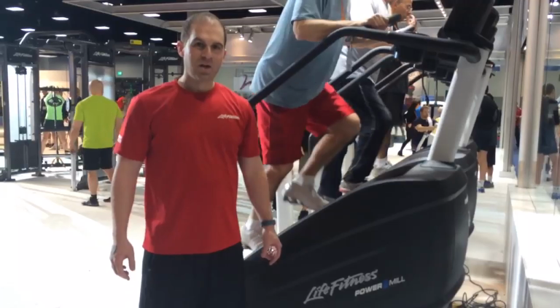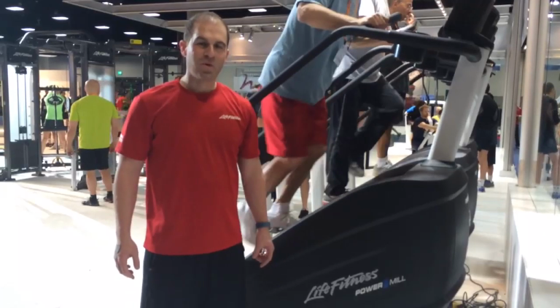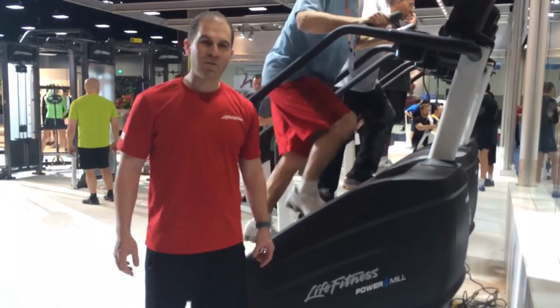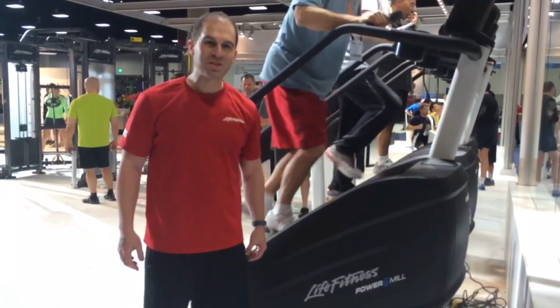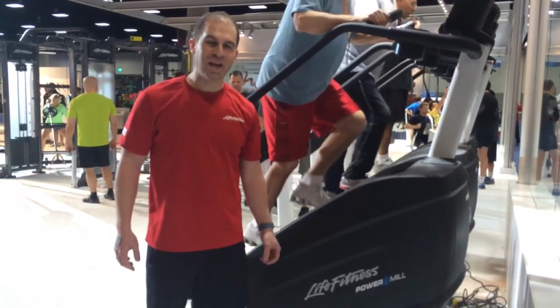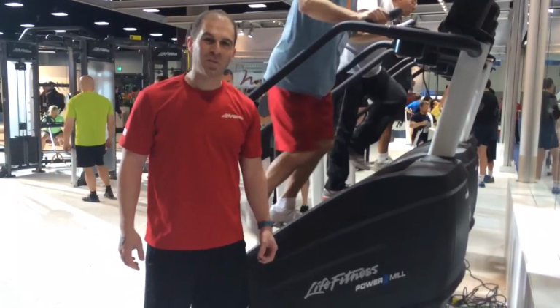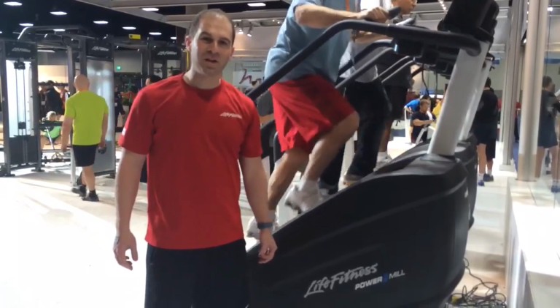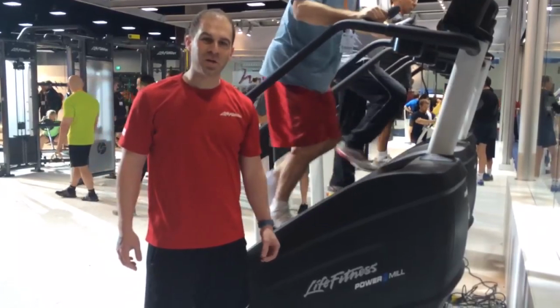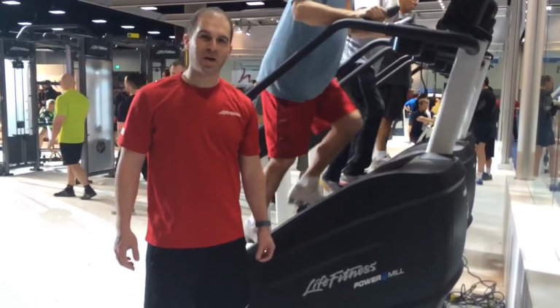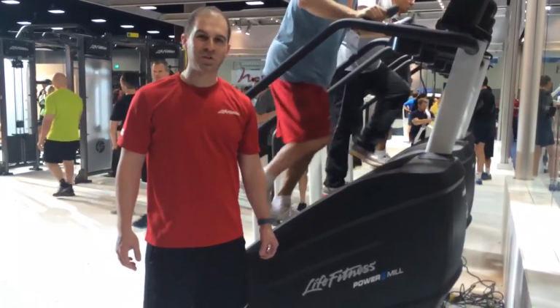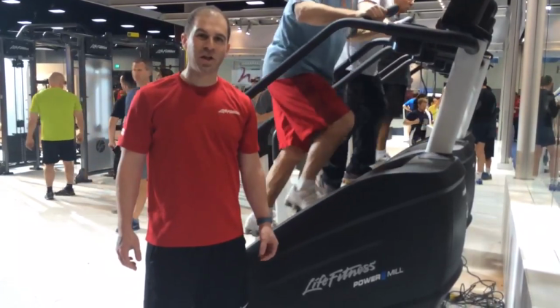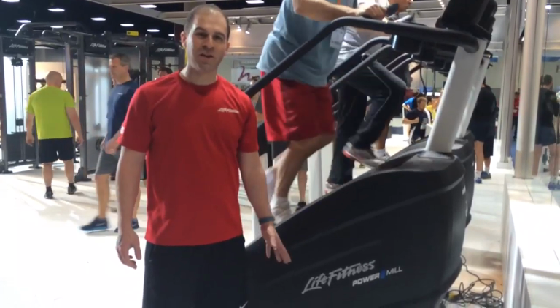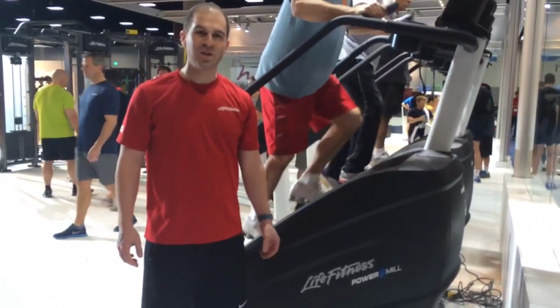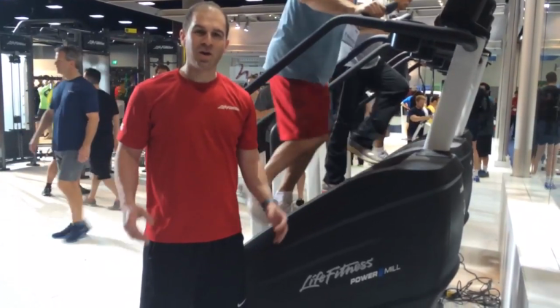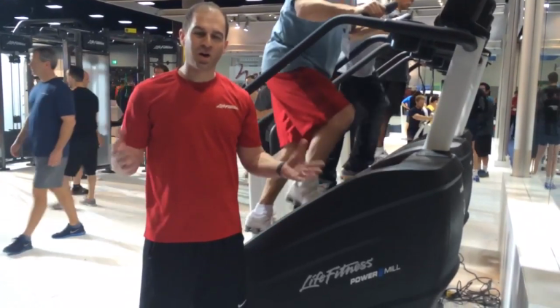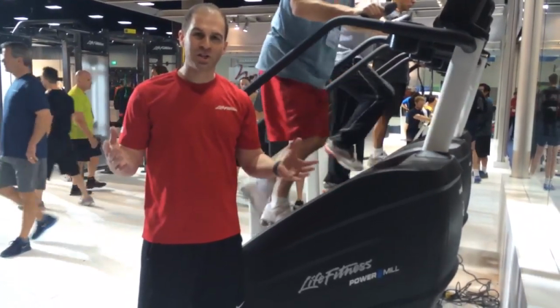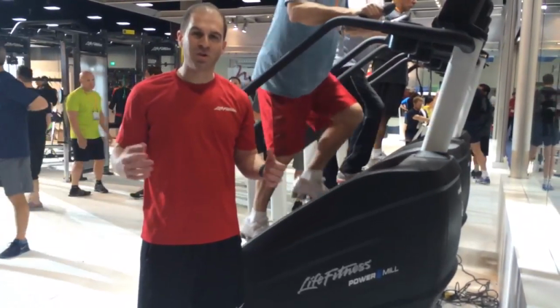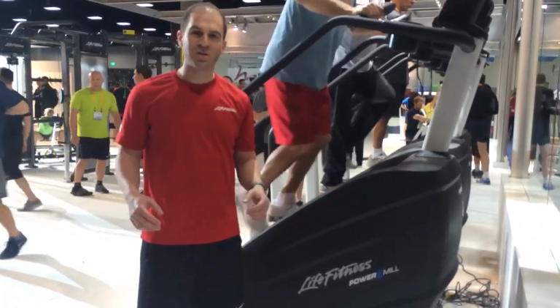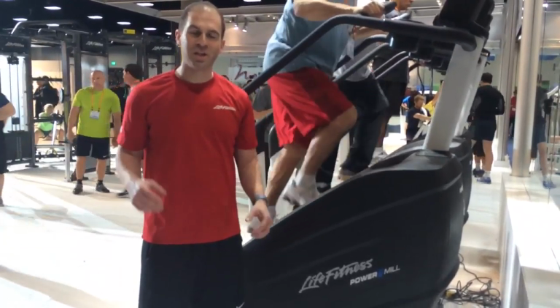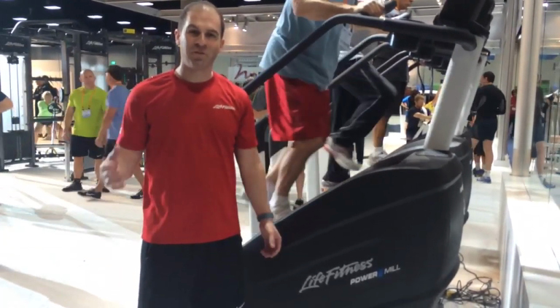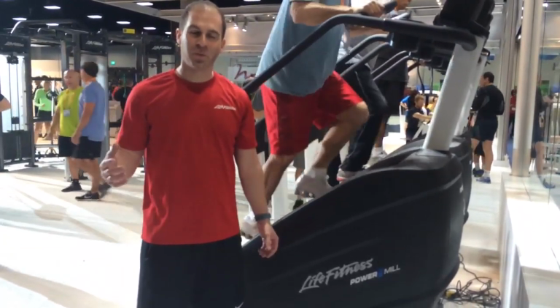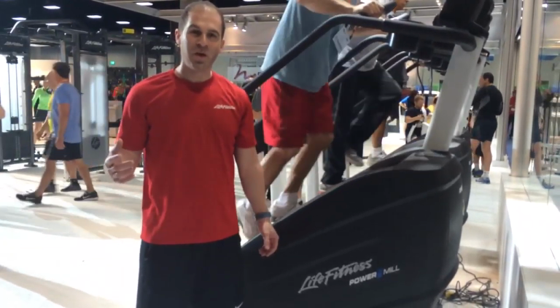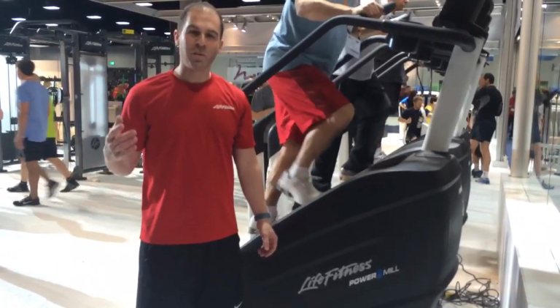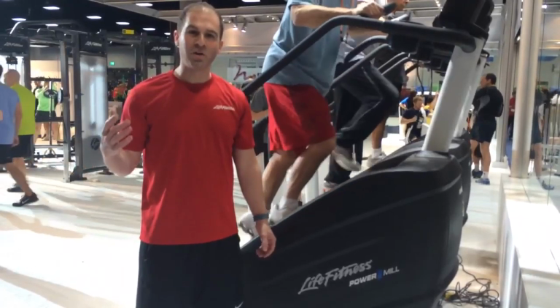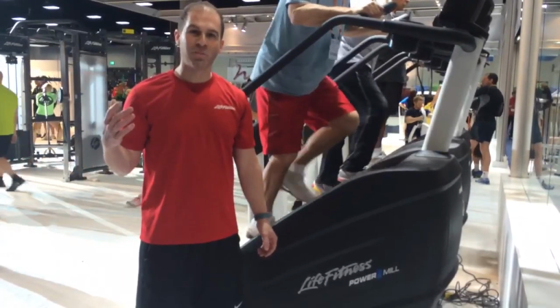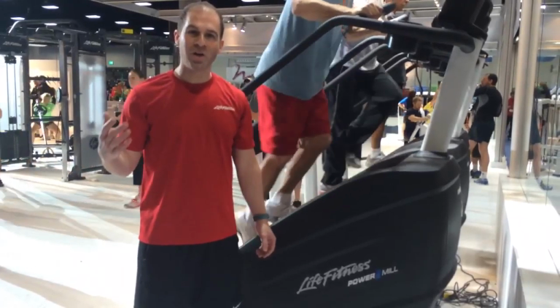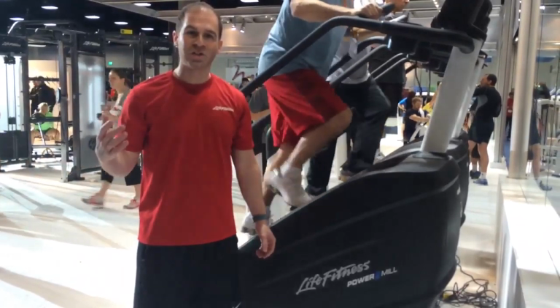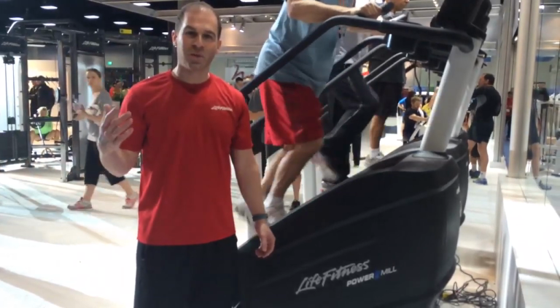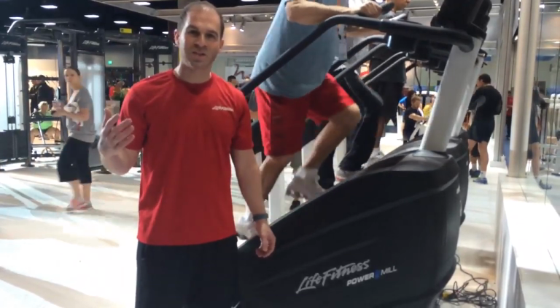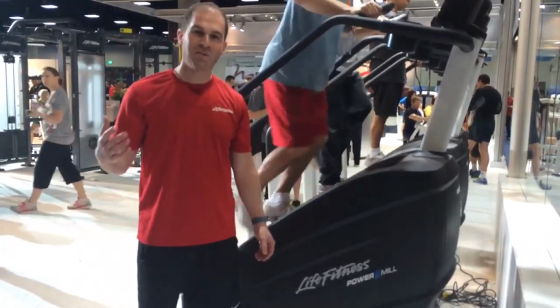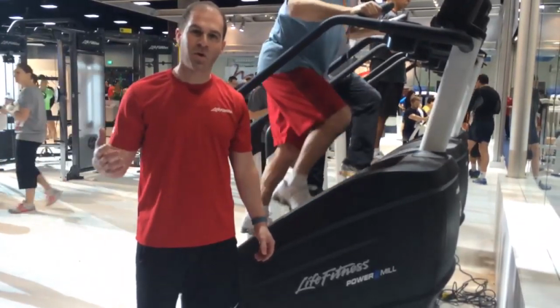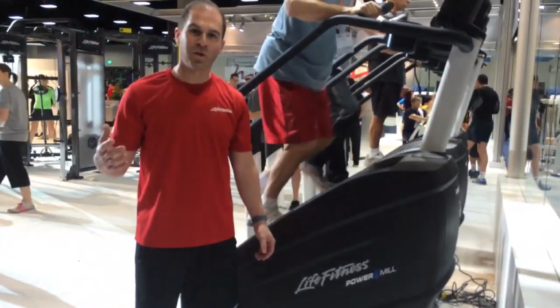Good morning everyone, this is Anthony Morelle, Senior Product Manager at Life Fitness. We're here at MRSA 2014 in the Life Fitness booth, and we want to bring to you some brand new exciting products that we have in our portfolio.